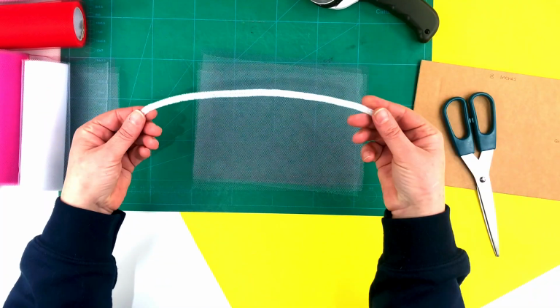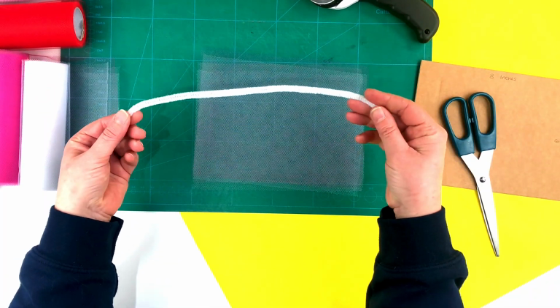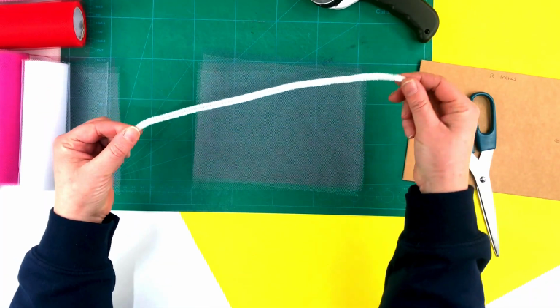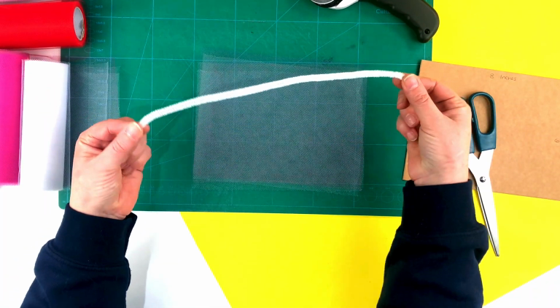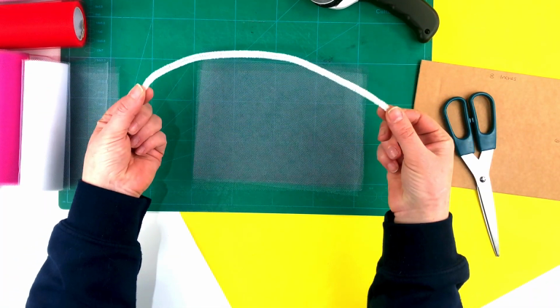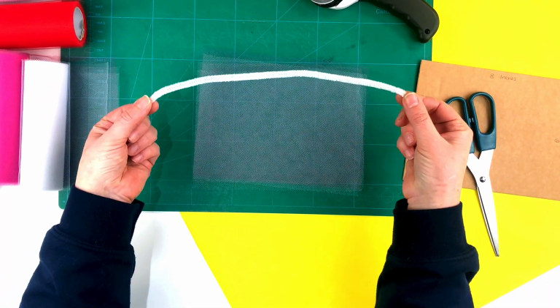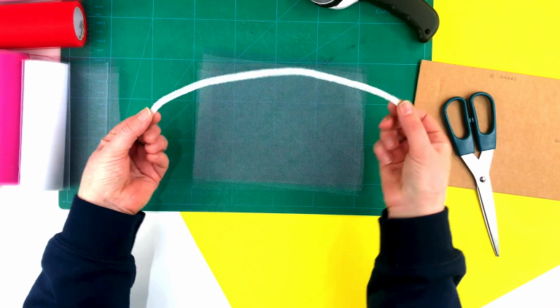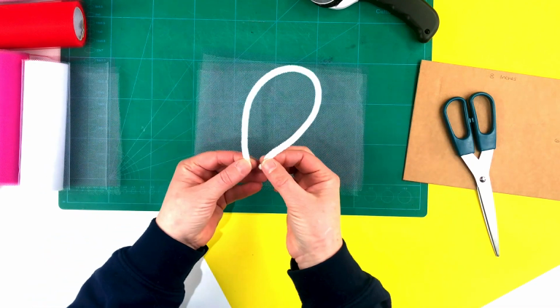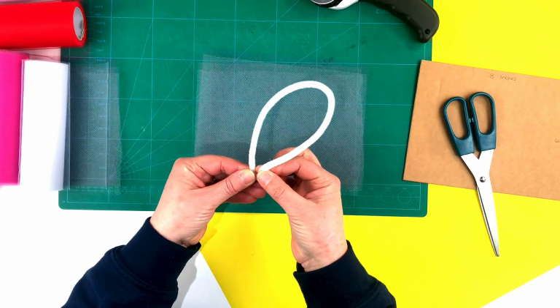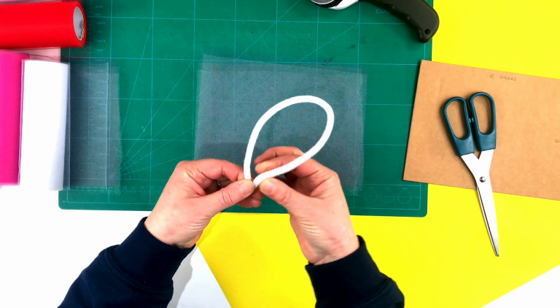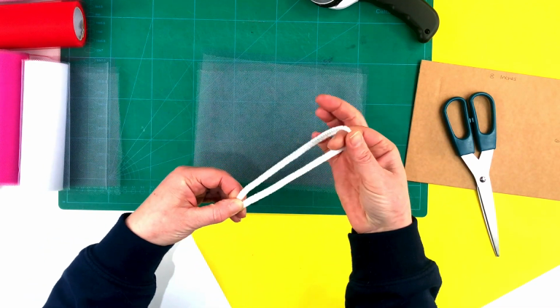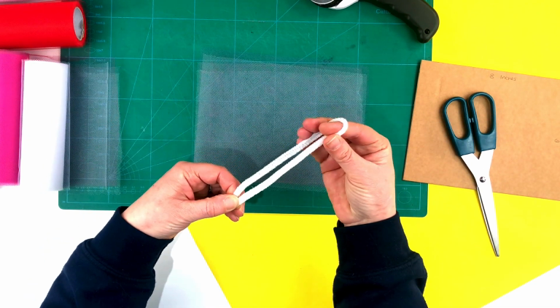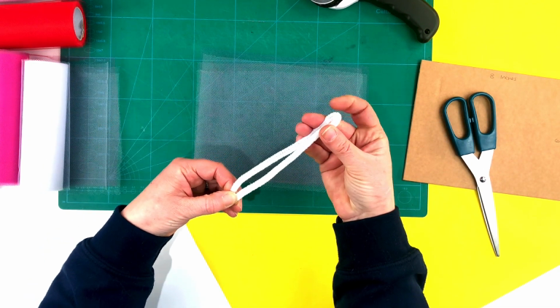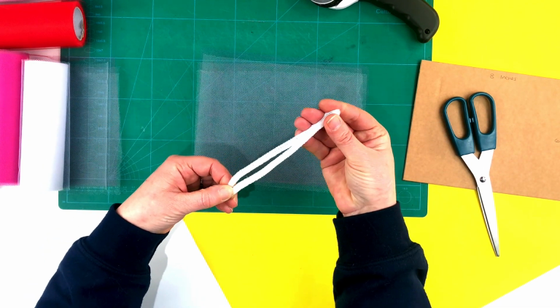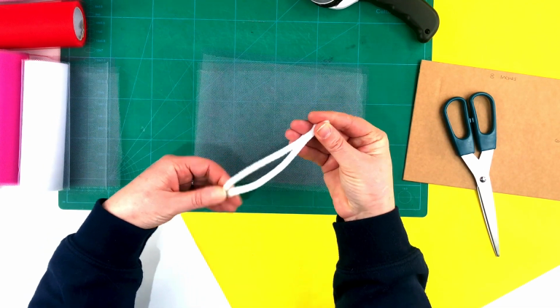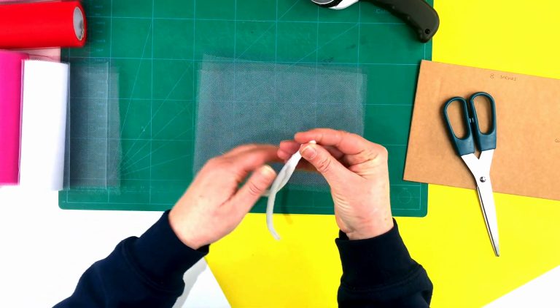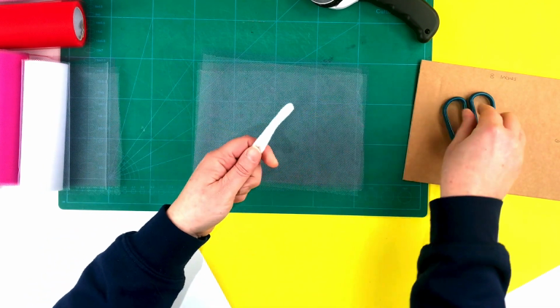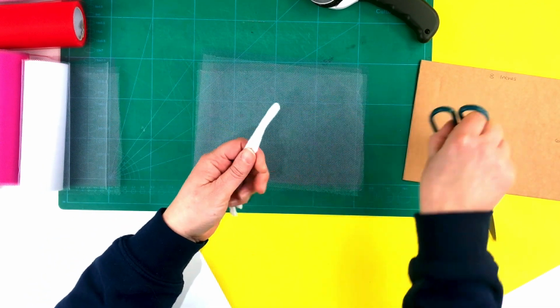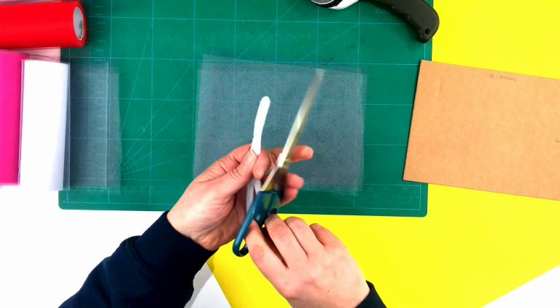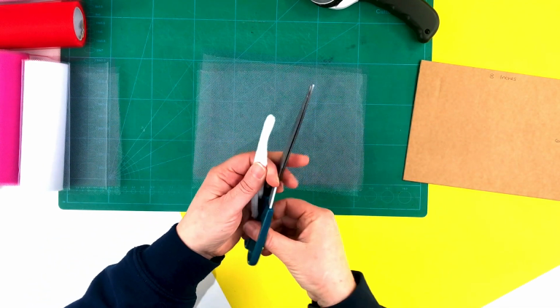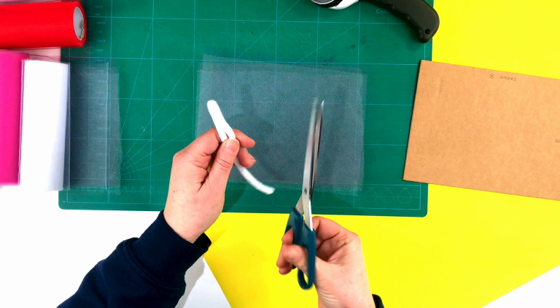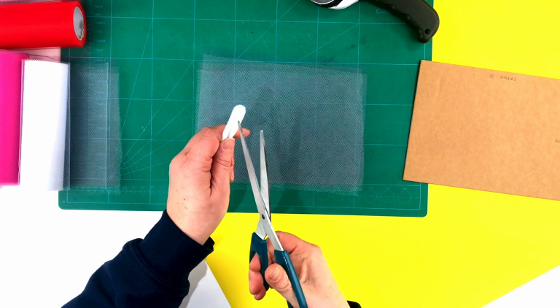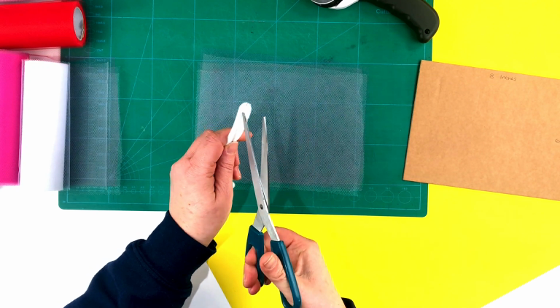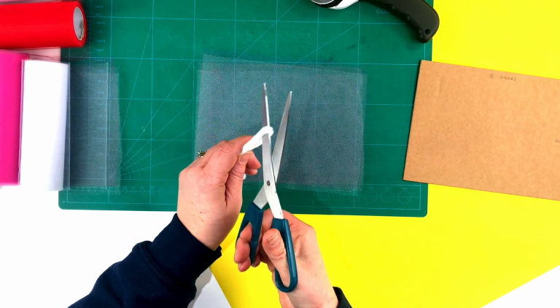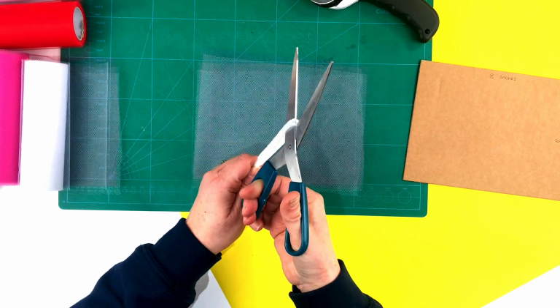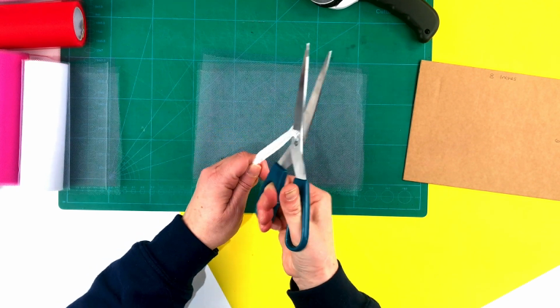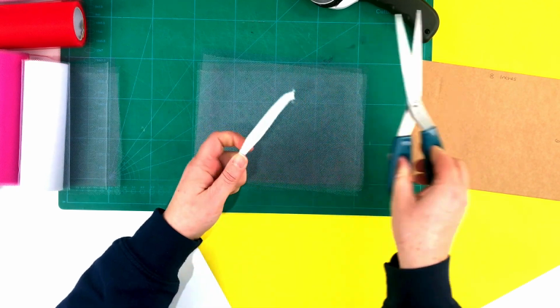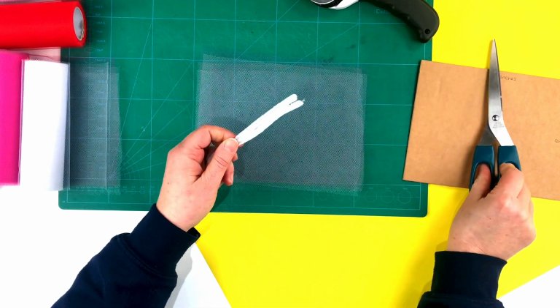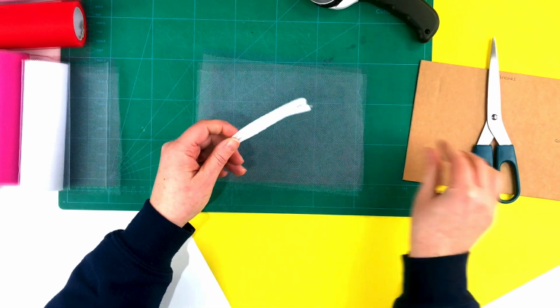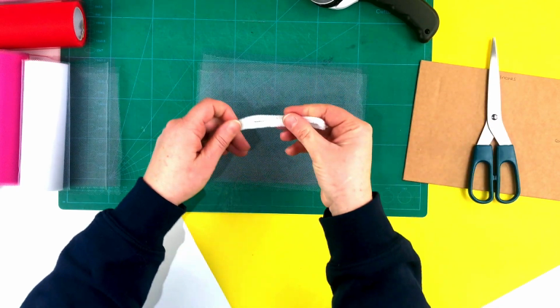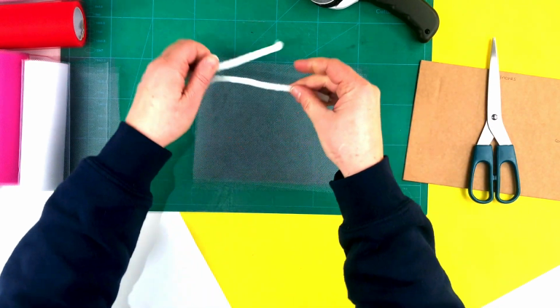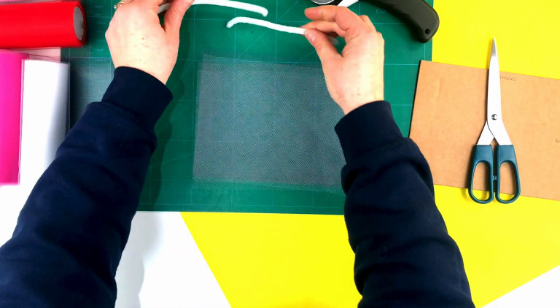Next, take one of the pipe cleaners, fold it in half and cut through the folded part so that you are left with two separate pieces, just like so.